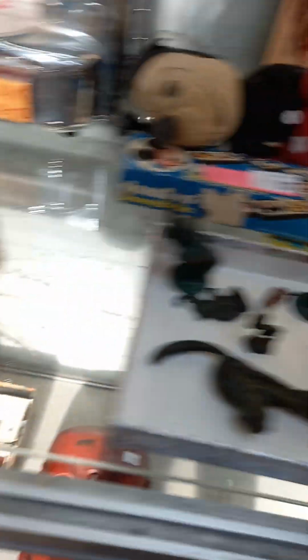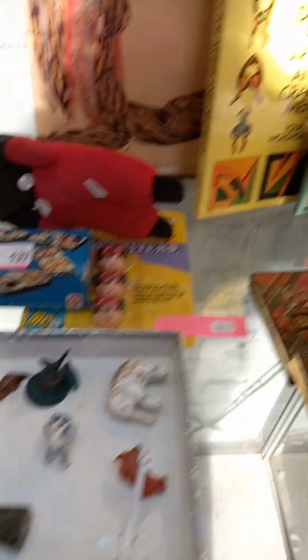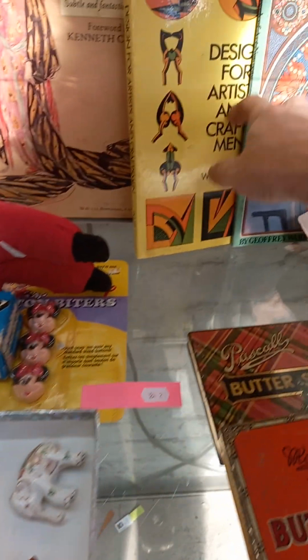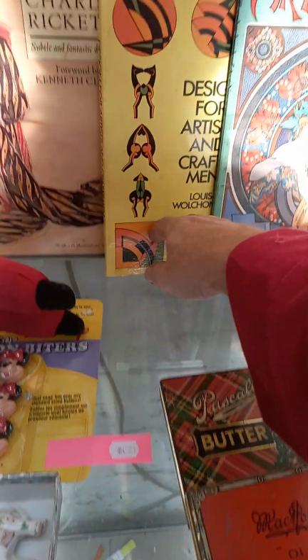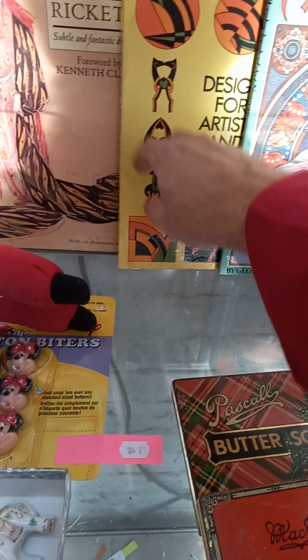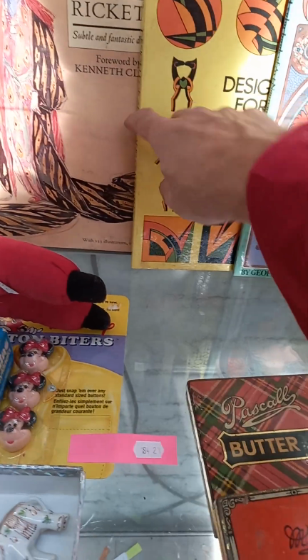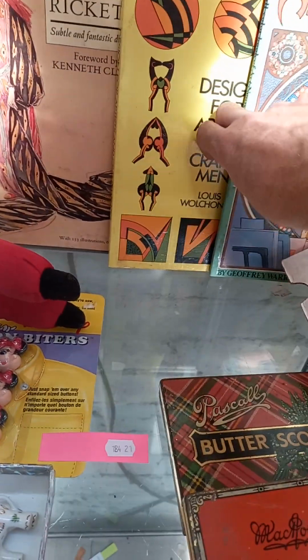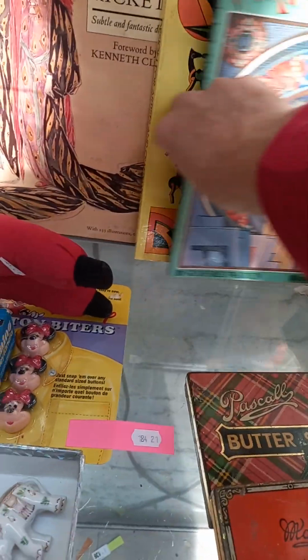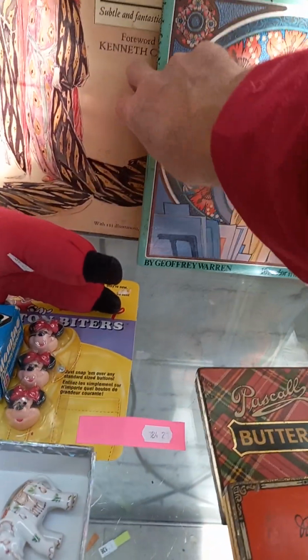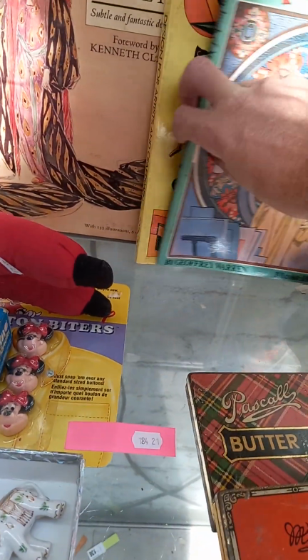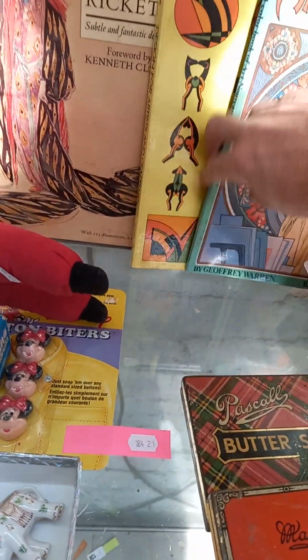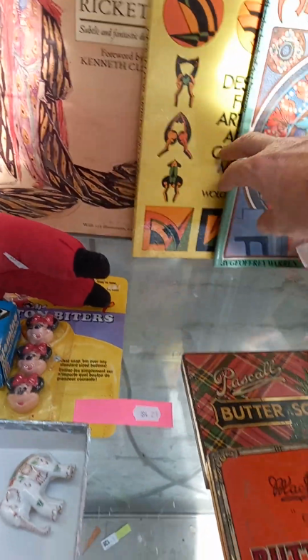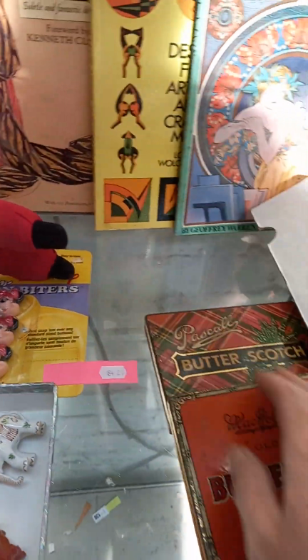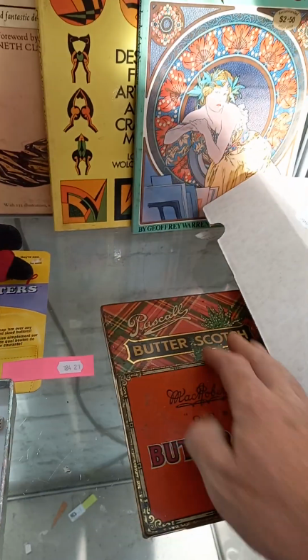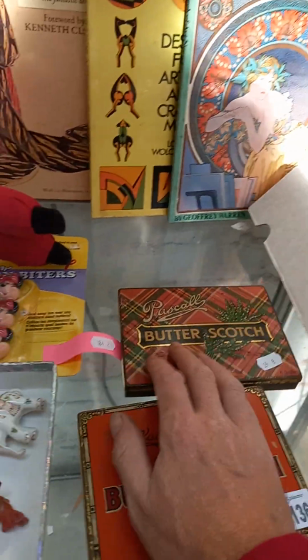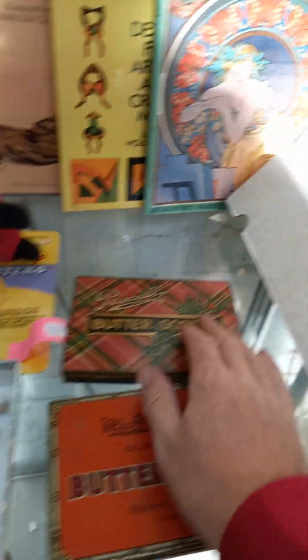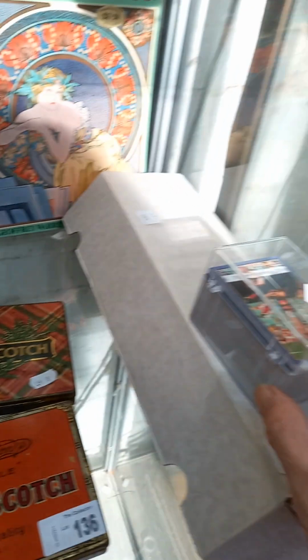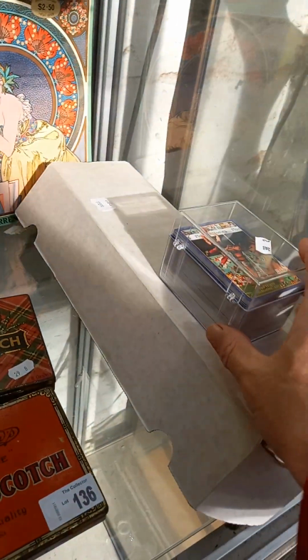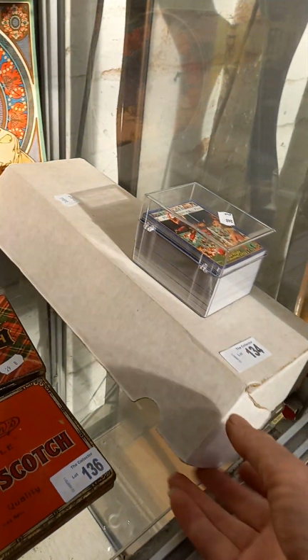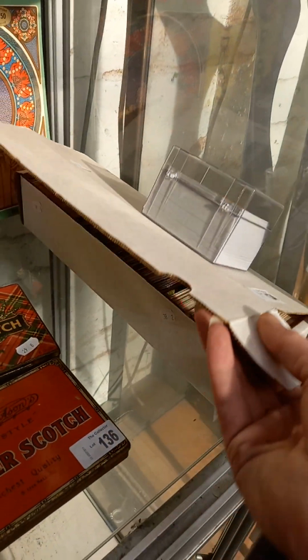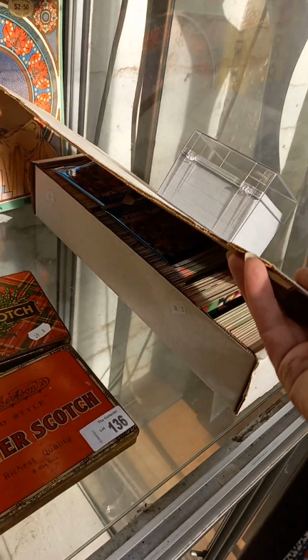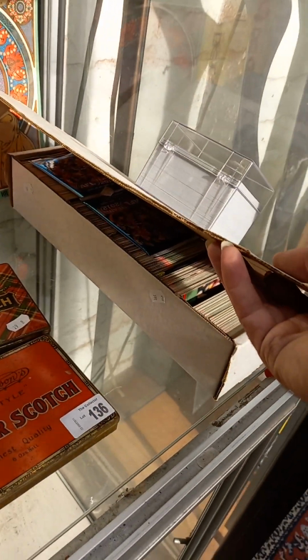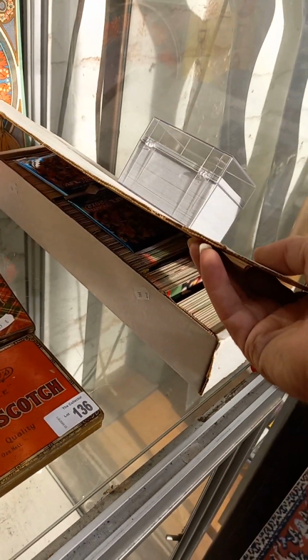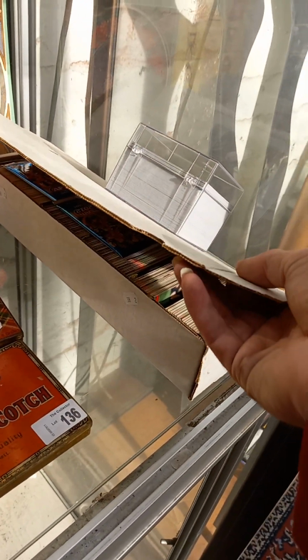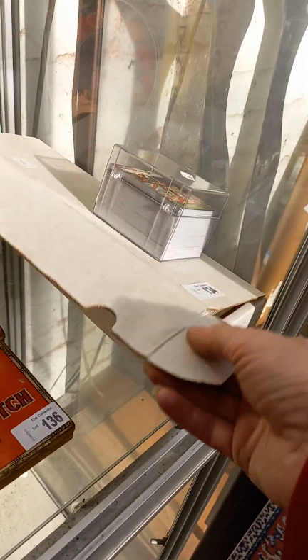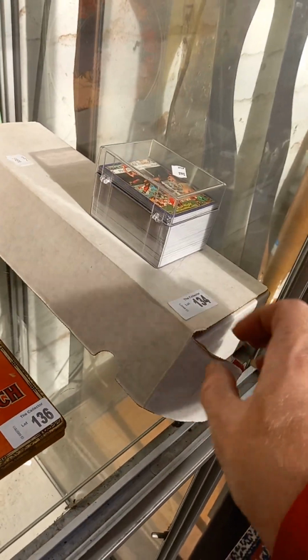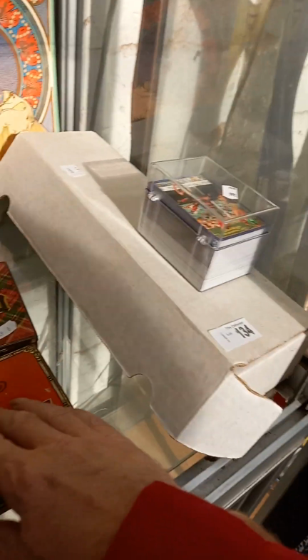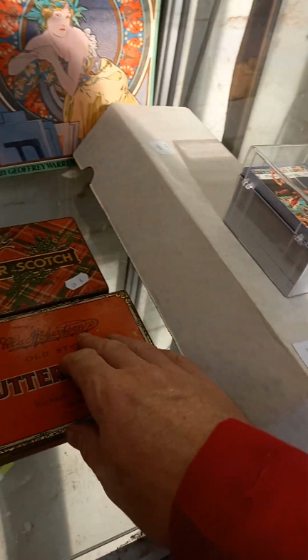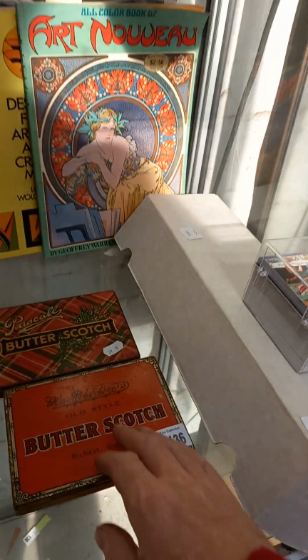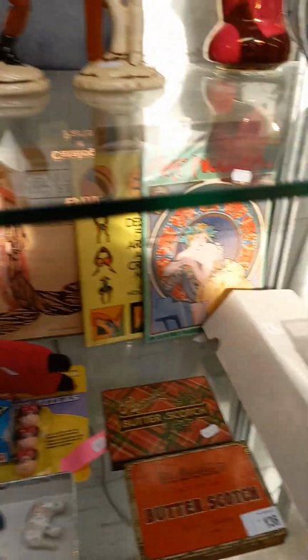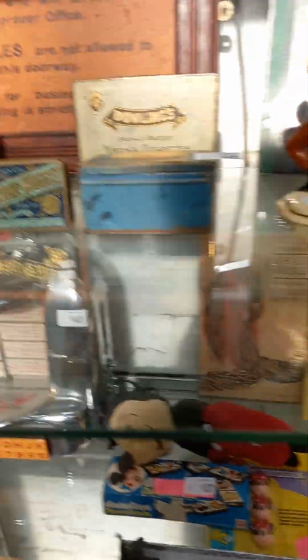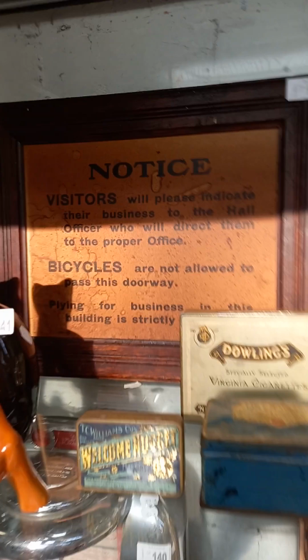Some cool art and design books — Charles Ricketts, Art Nouveau, MC Escher. Some good lot of footy cards — Kazaley Classics, and a big lot of 1994 Select, I think. He's a ripper.